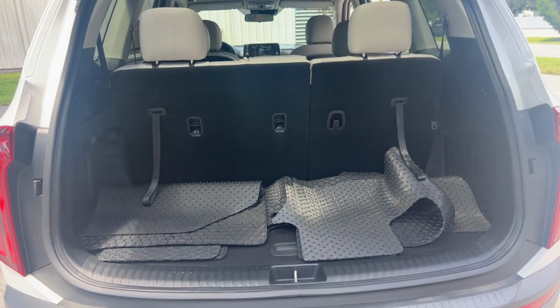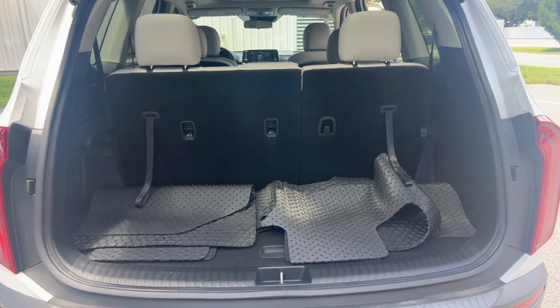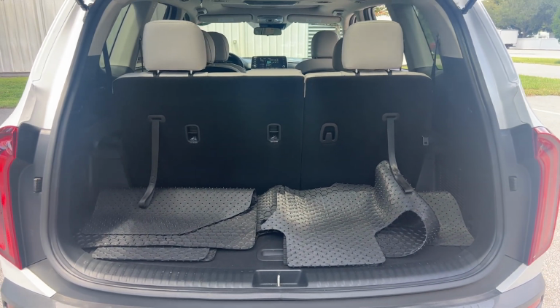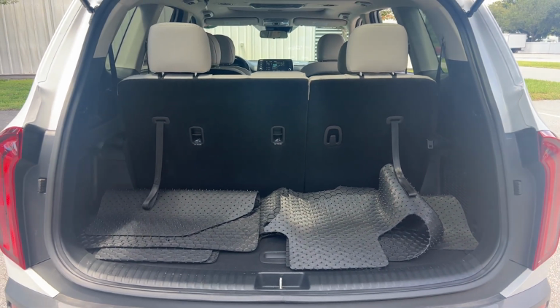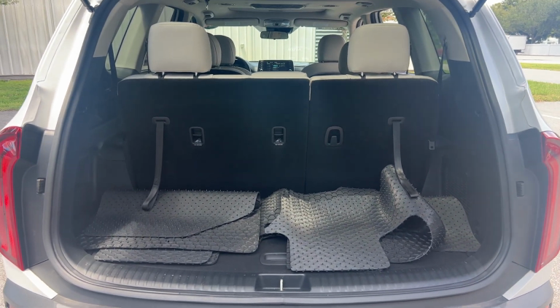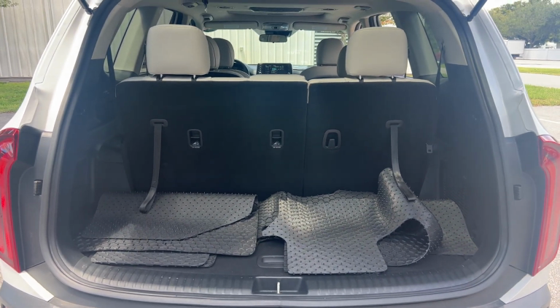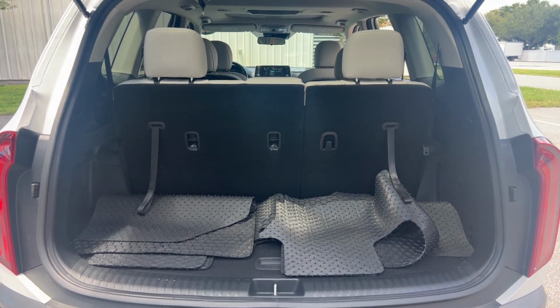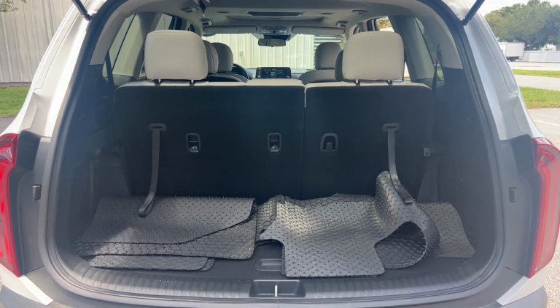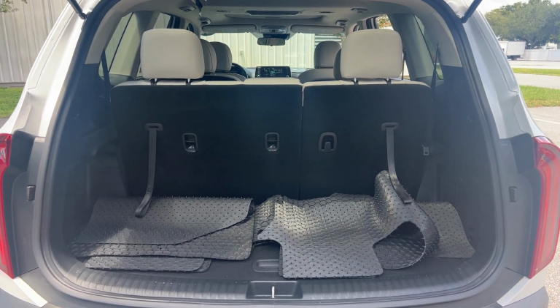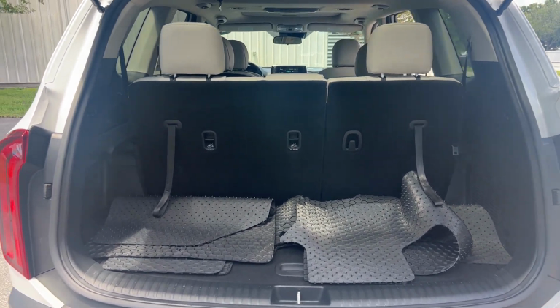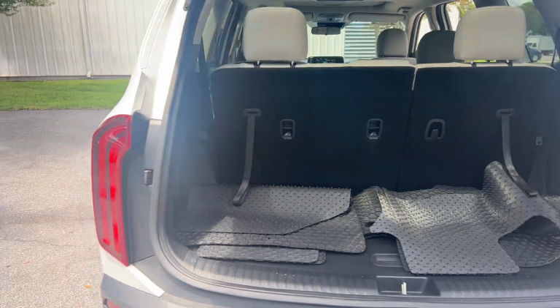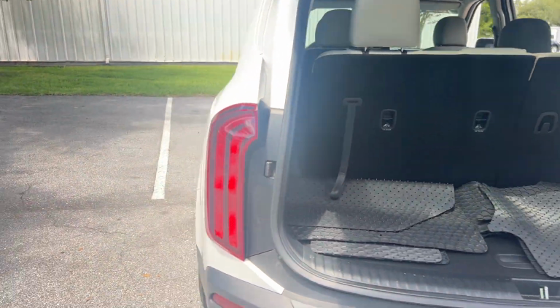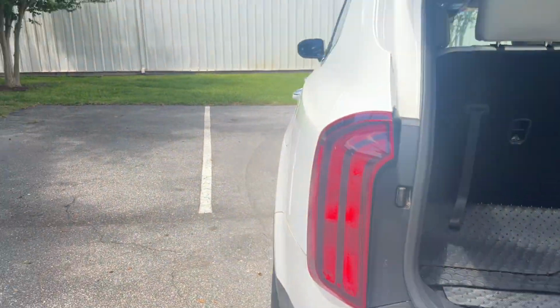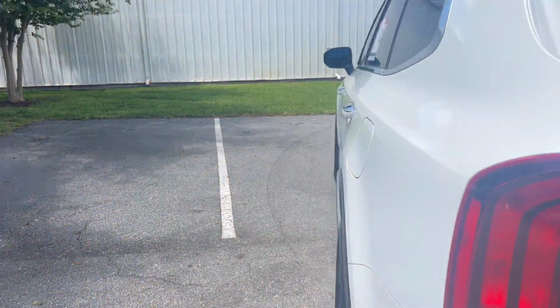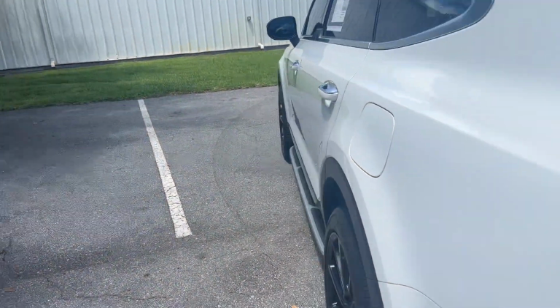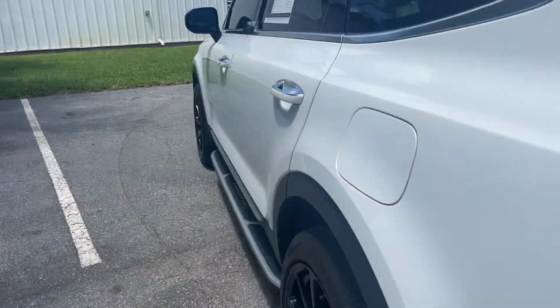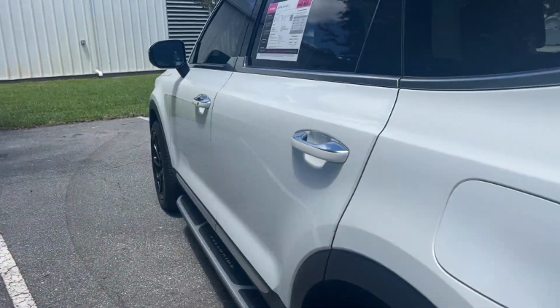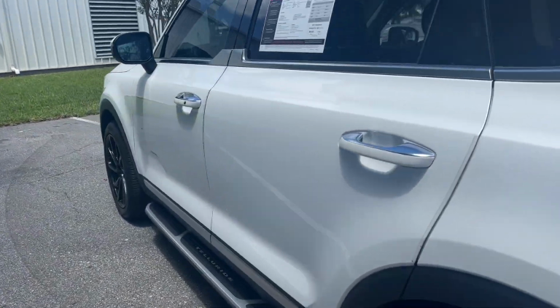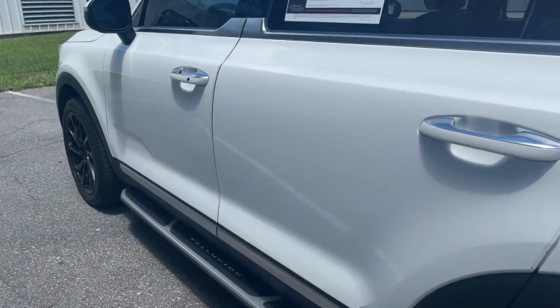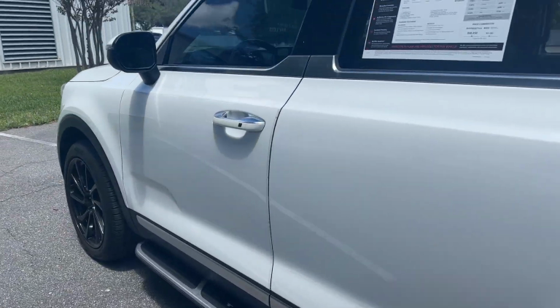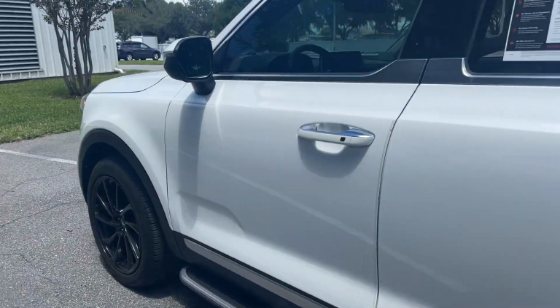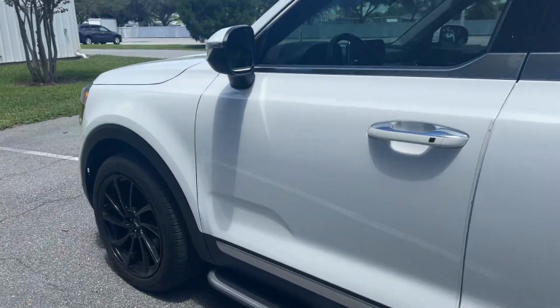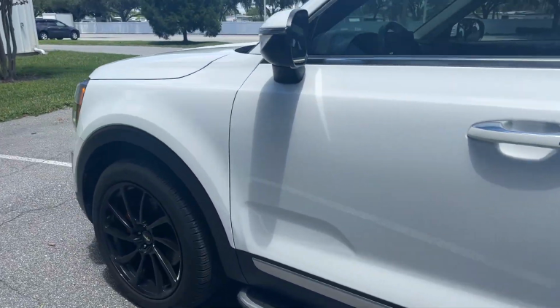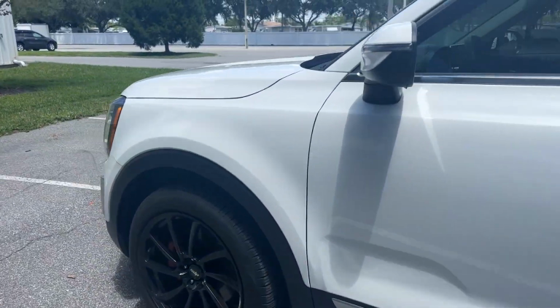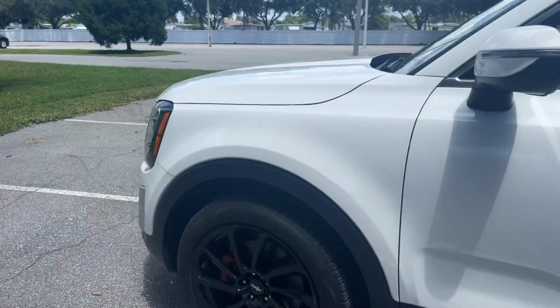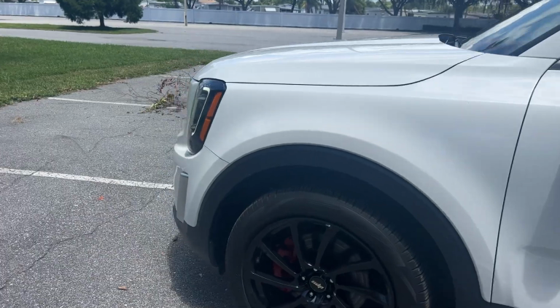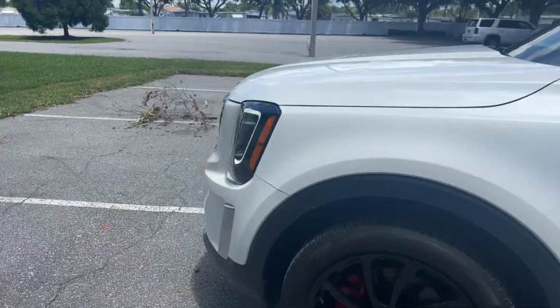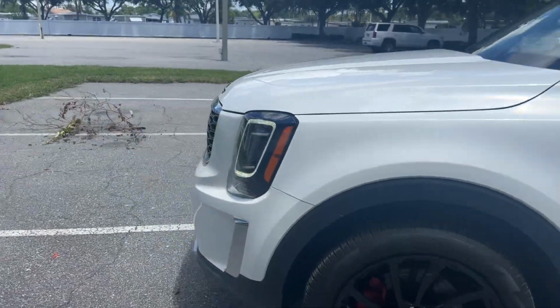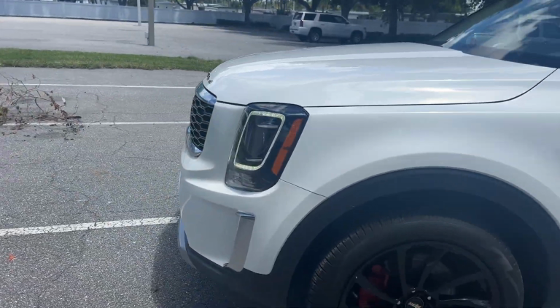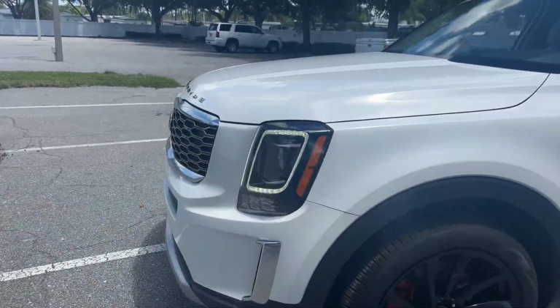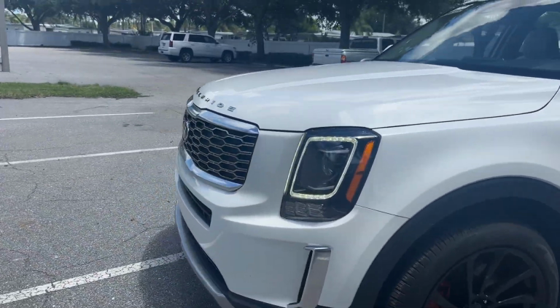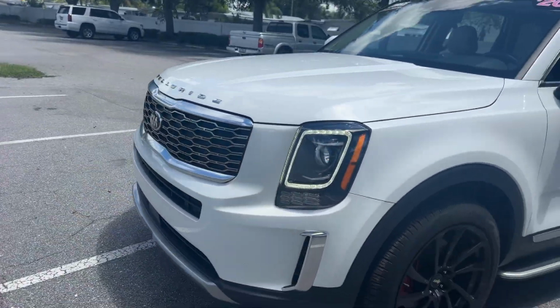Let's look at the storage on the third row seat — those seats fold down for additional storage. This vehicle is powered by a 3.8 liter V6 engine. It's got power.